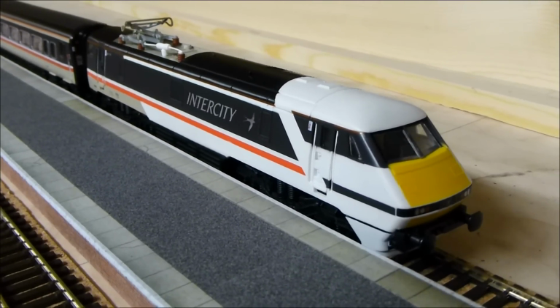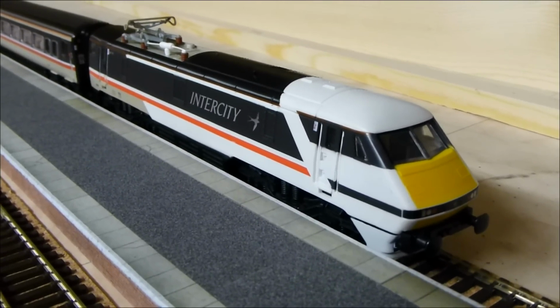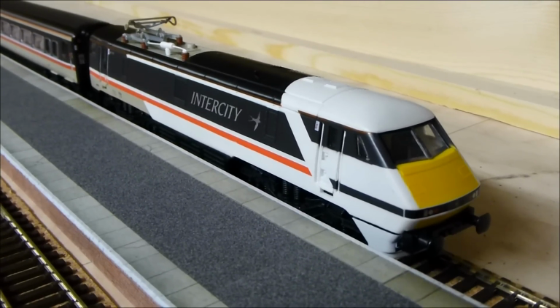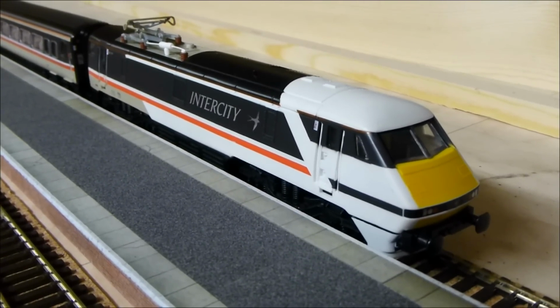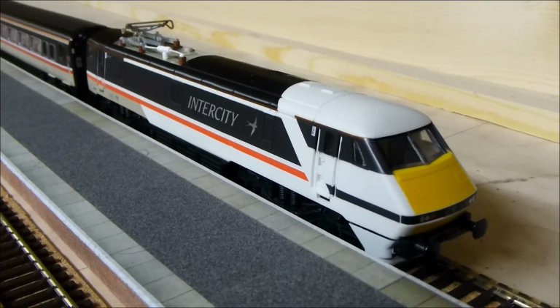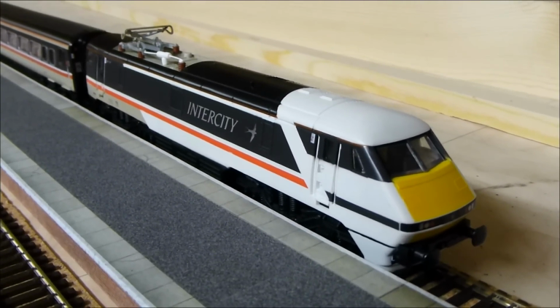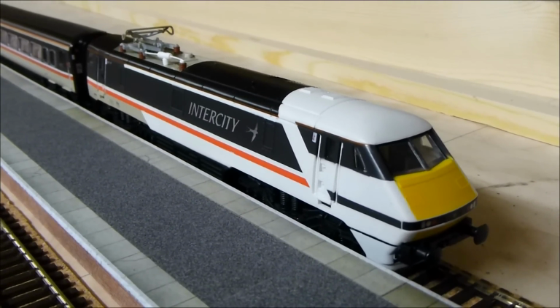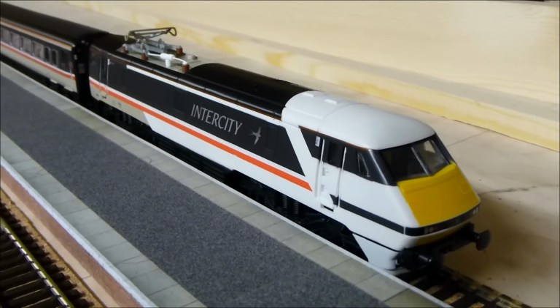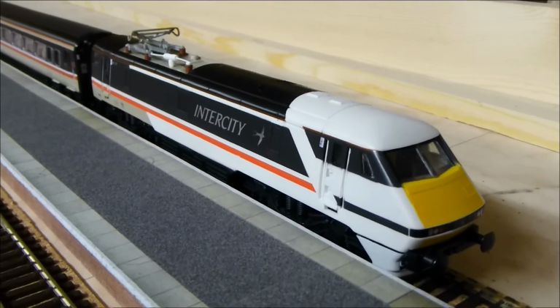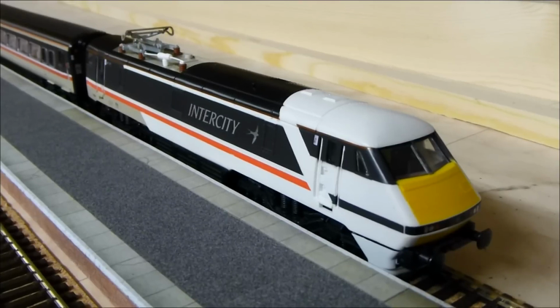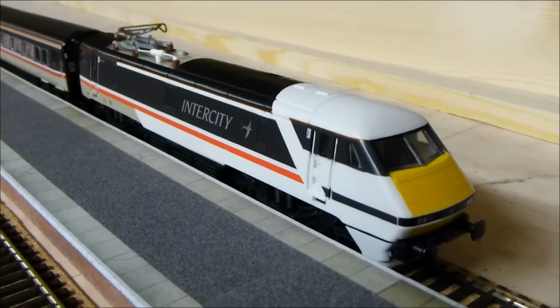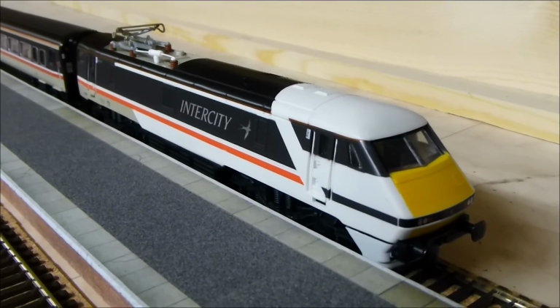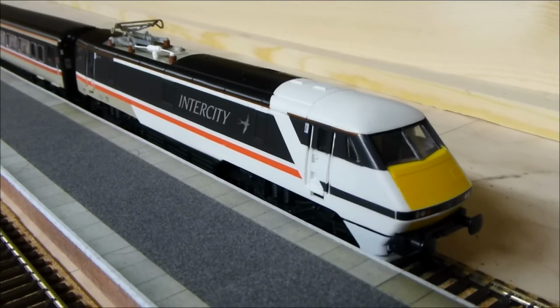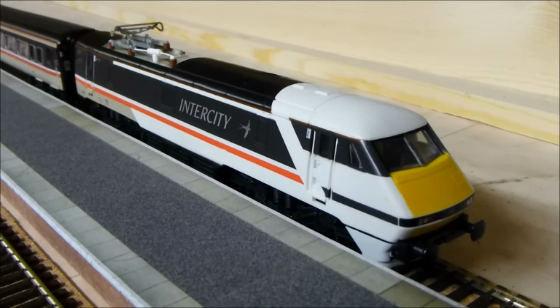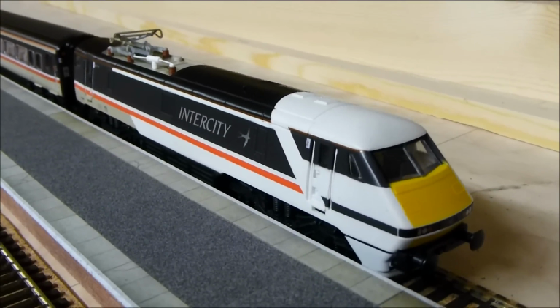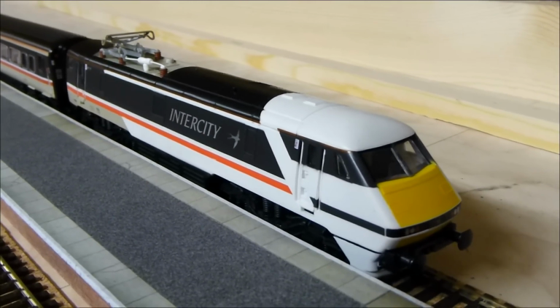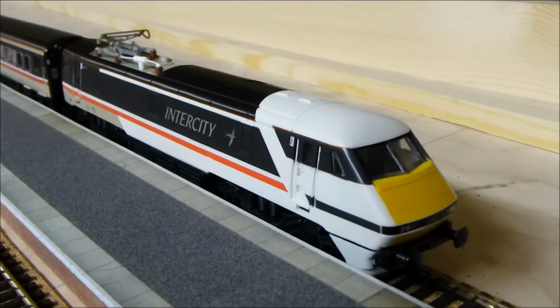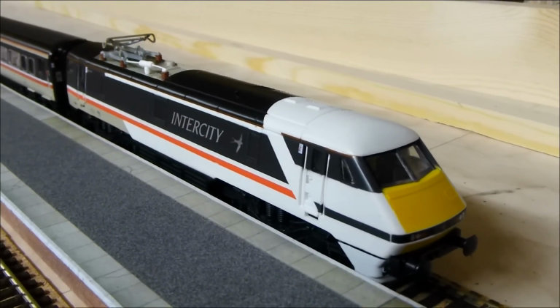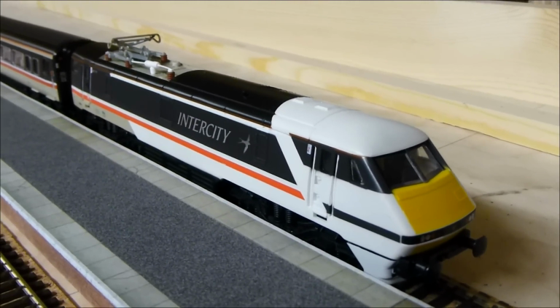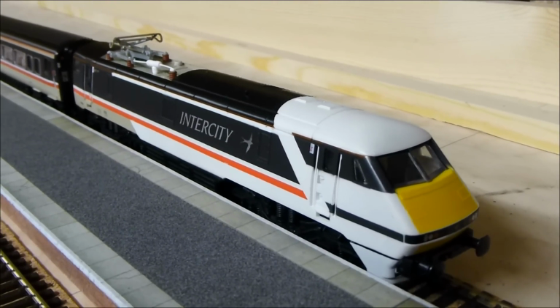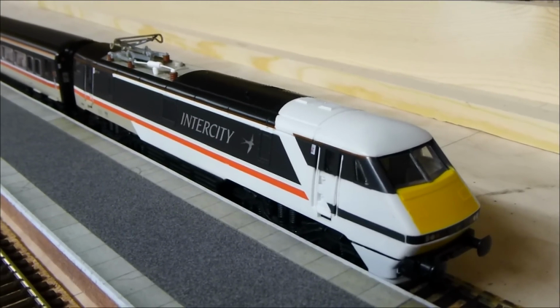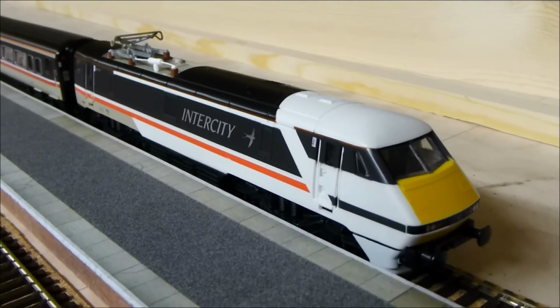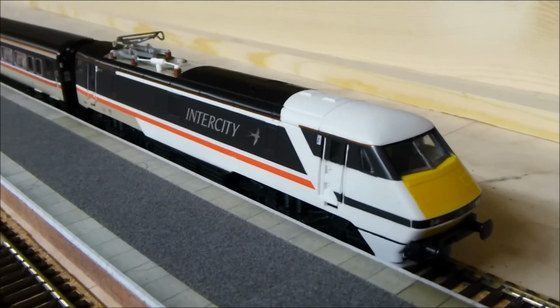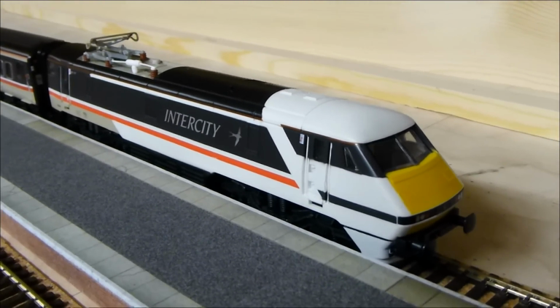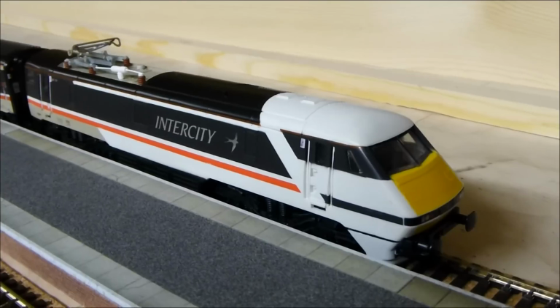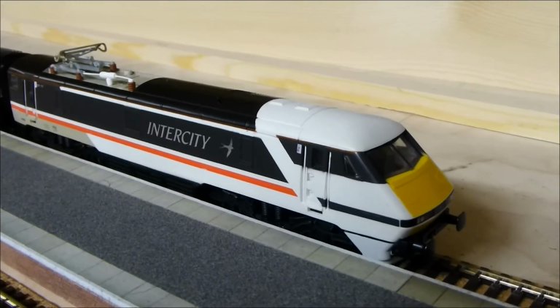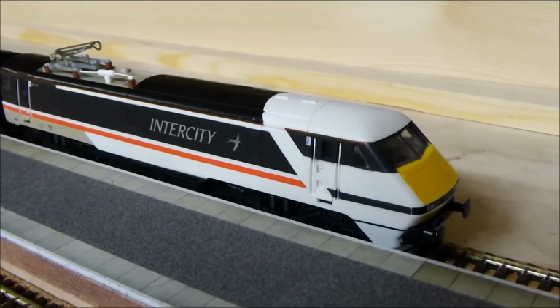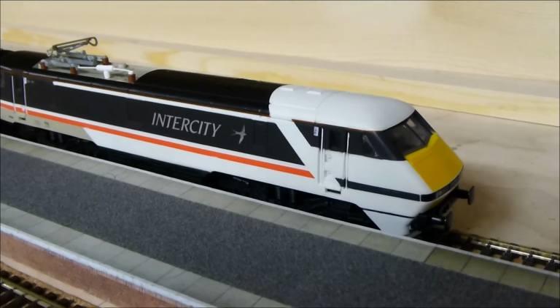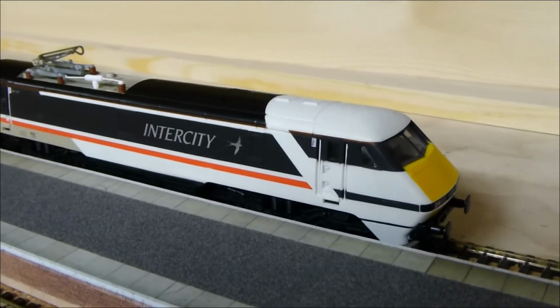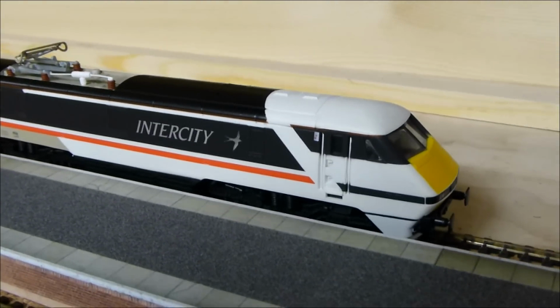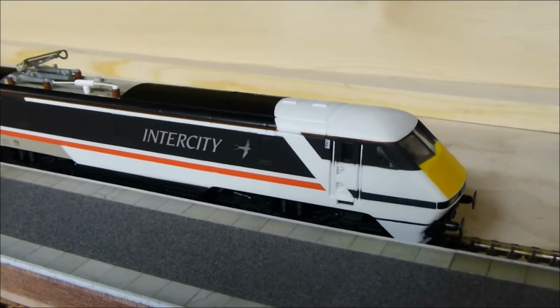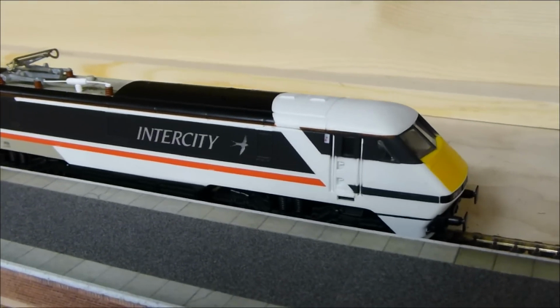It's a model from the 90s and it was originally DC. It's got a Ringfield motor in it. I've had it converted to DCC — I got it done at peterspares.com, sent it away with about a six to eight week turnaround on that. It's done a very good job actually.